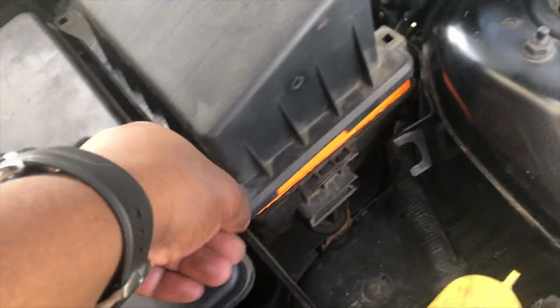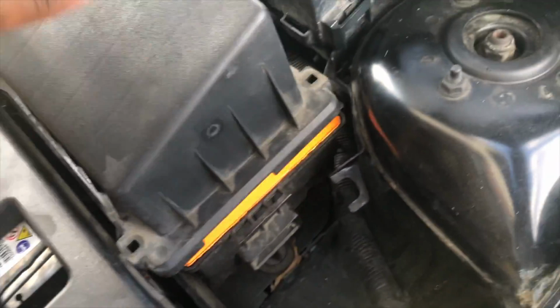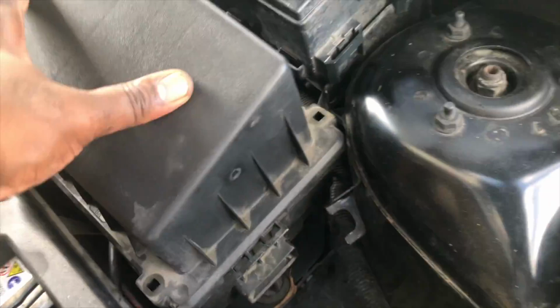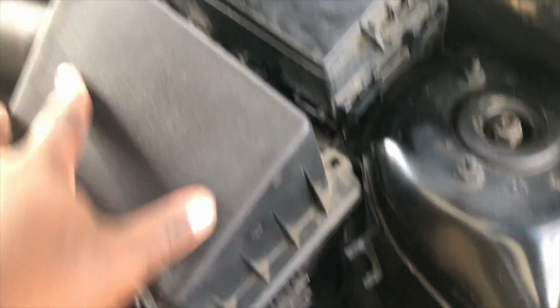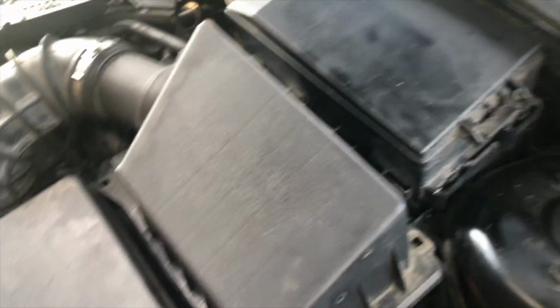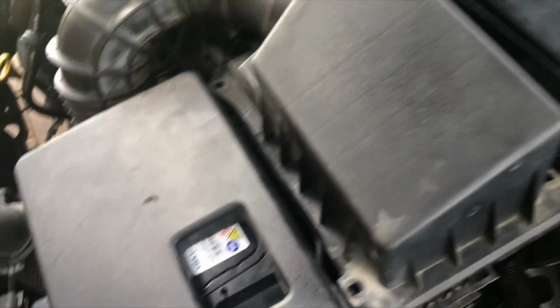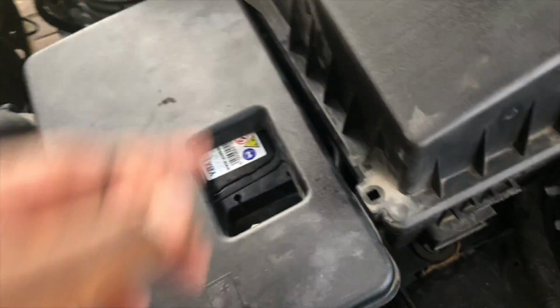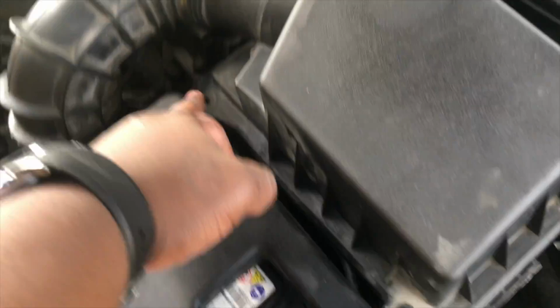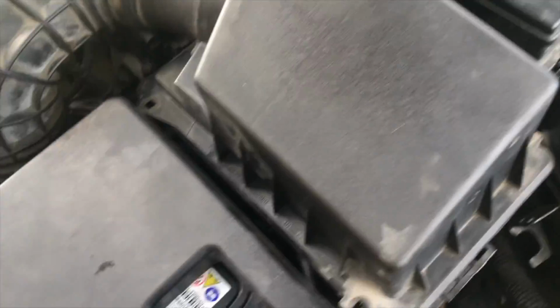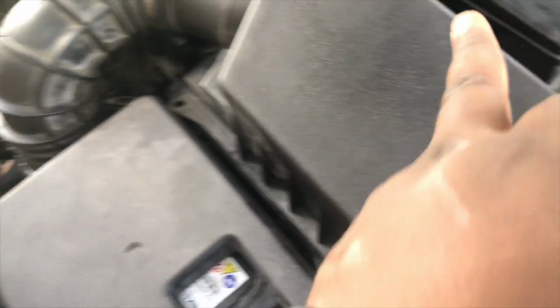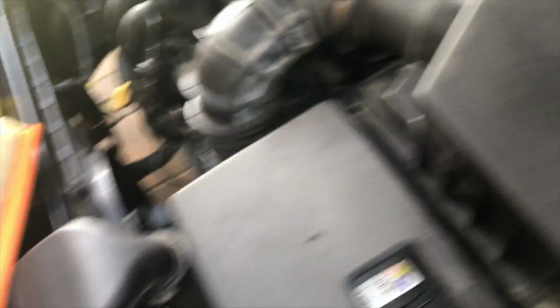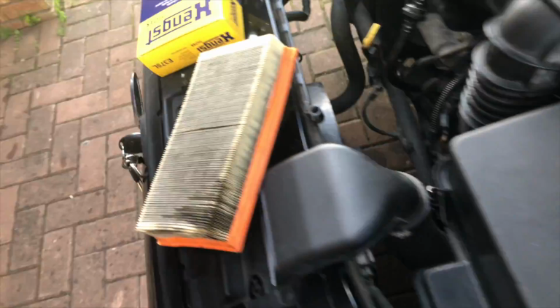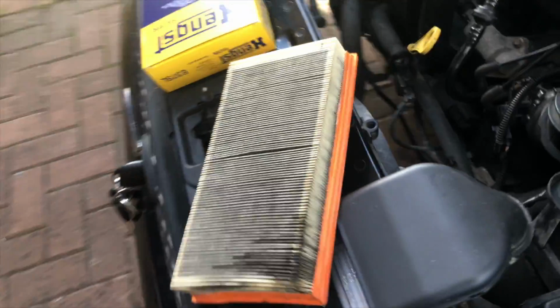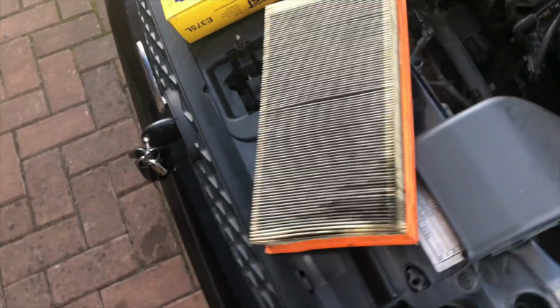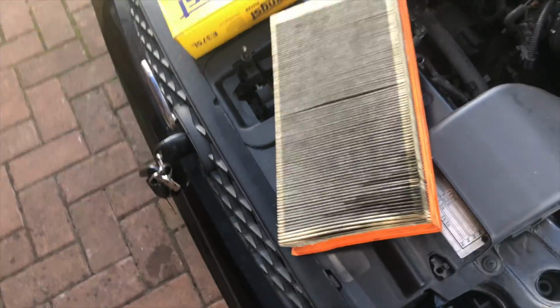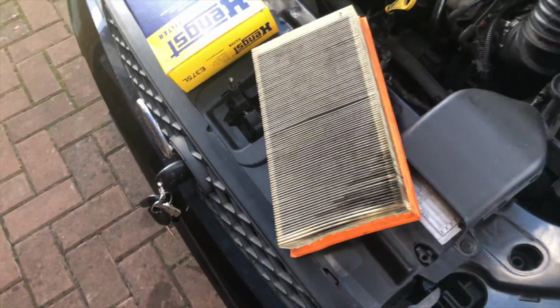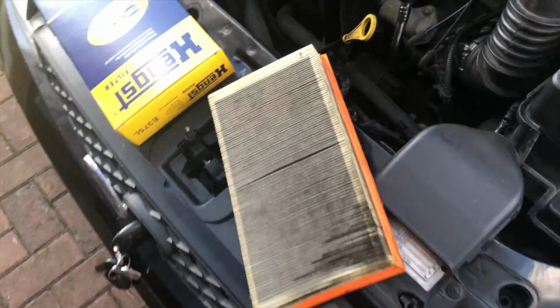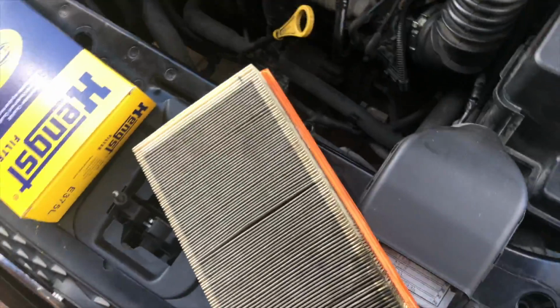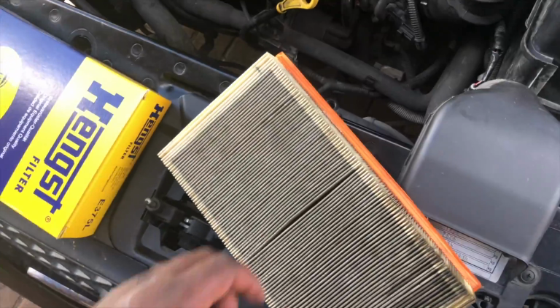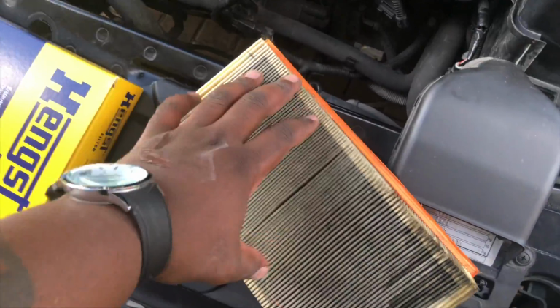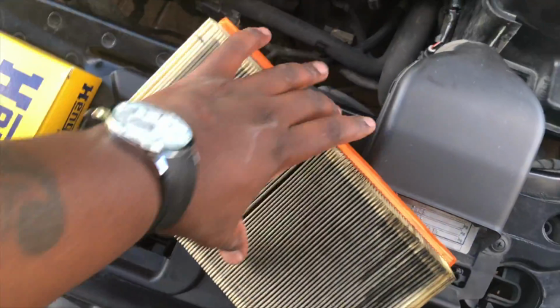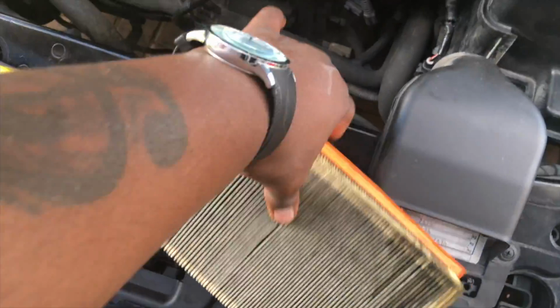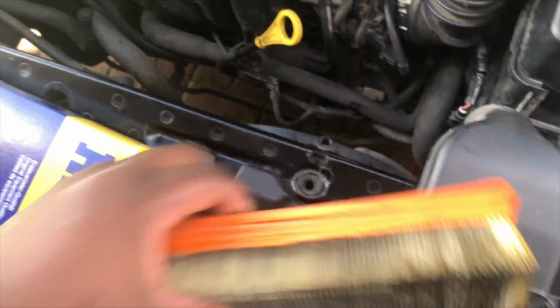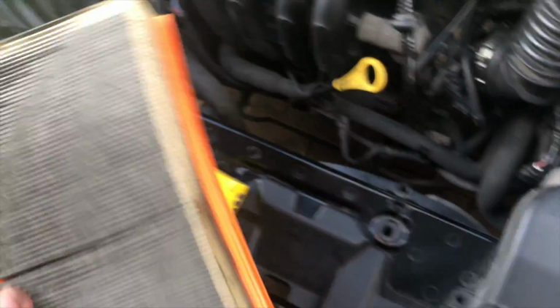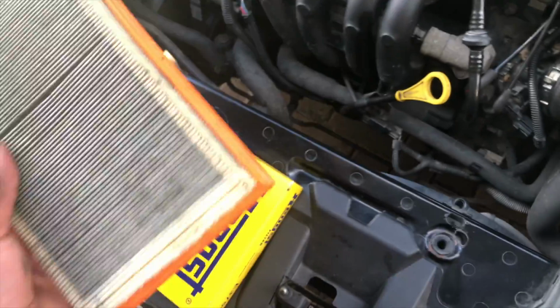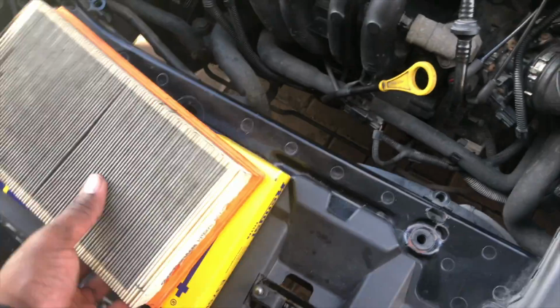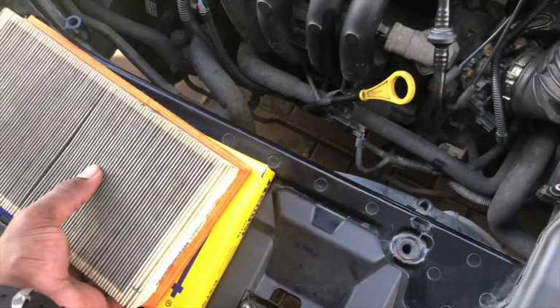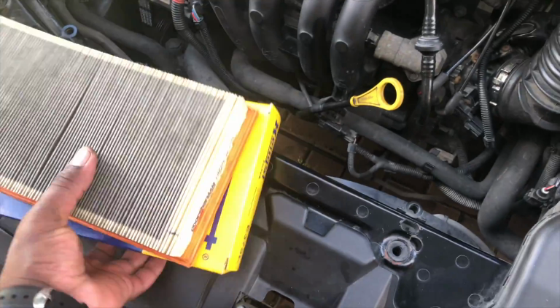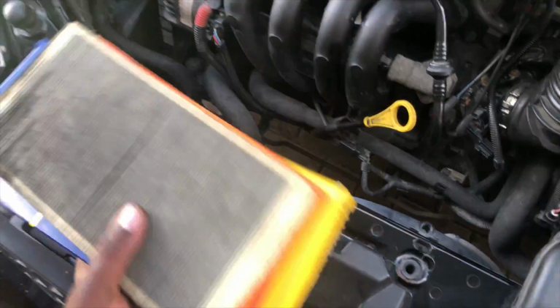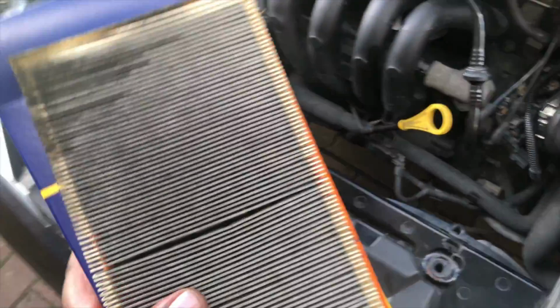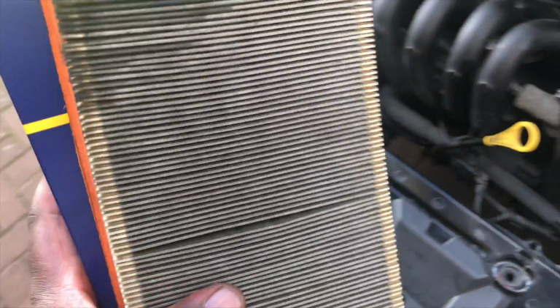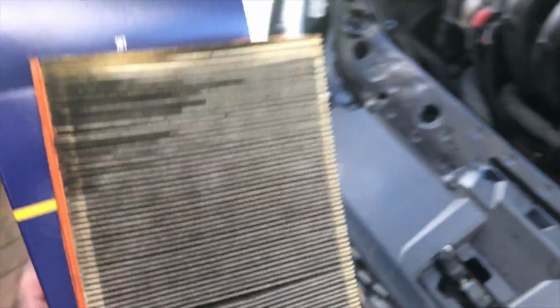Put everything back and screw your screws back in — that's it for an air filter. It's the easiest thing to do. Anybody can do this; you don't have to pay a mechanic 40 euro for this job.